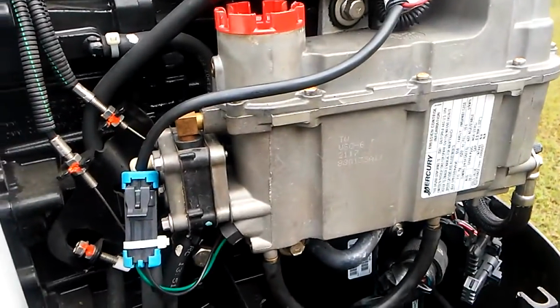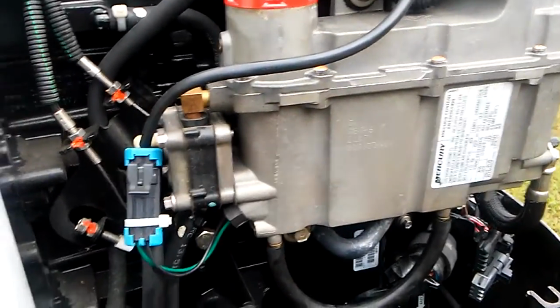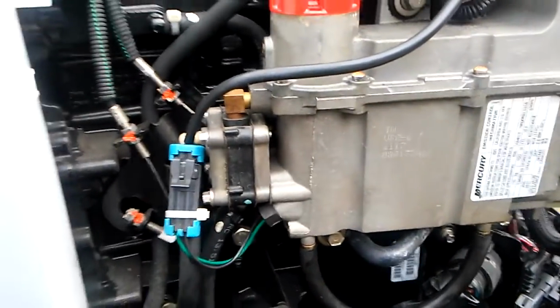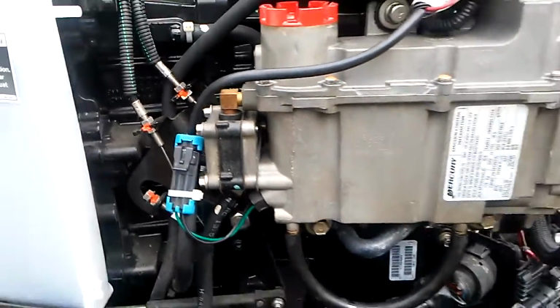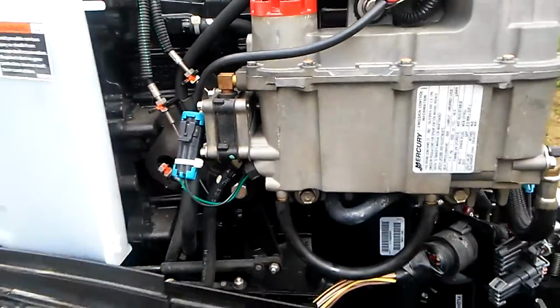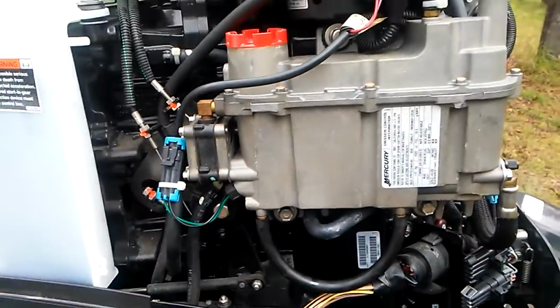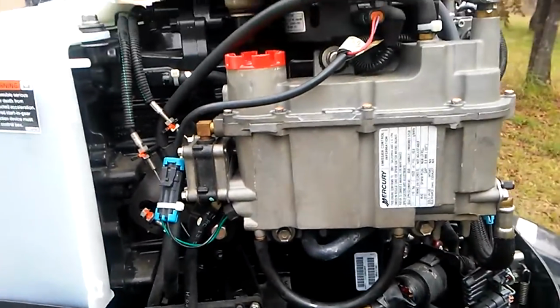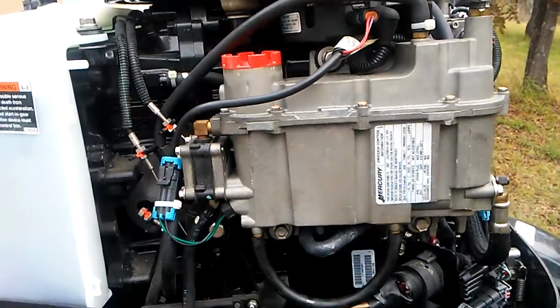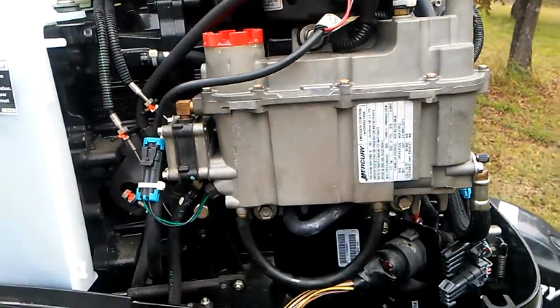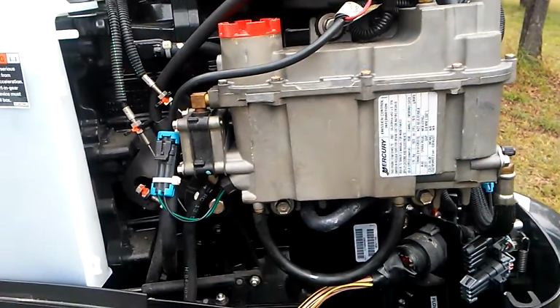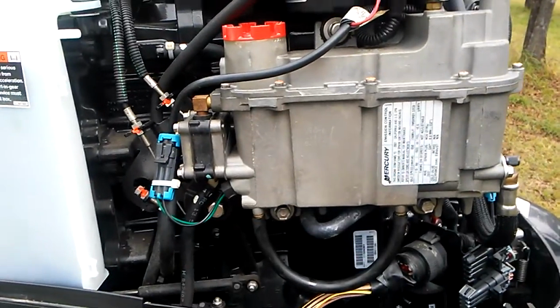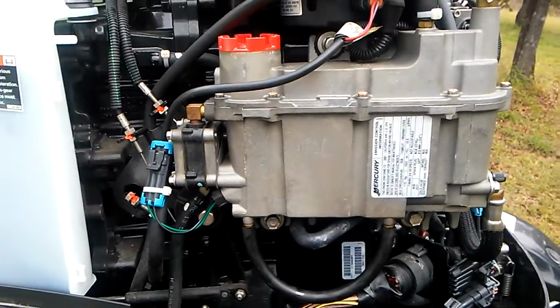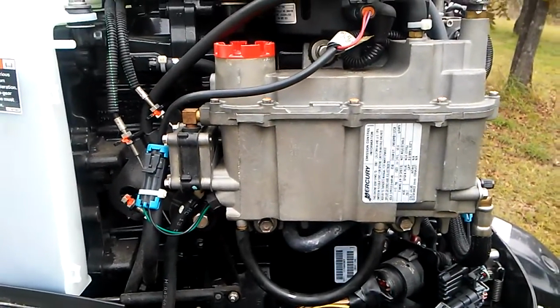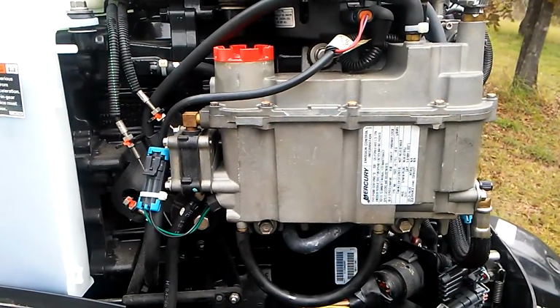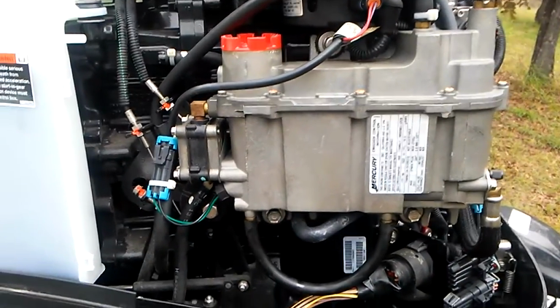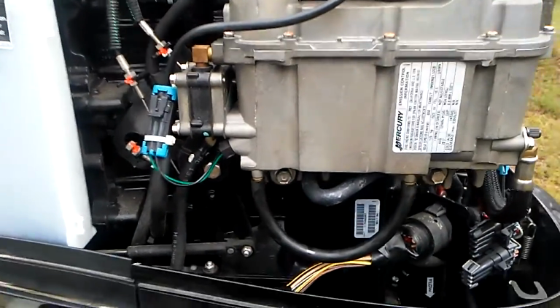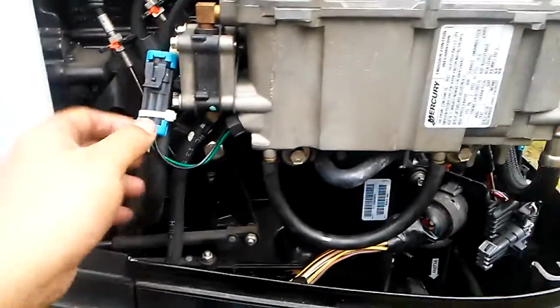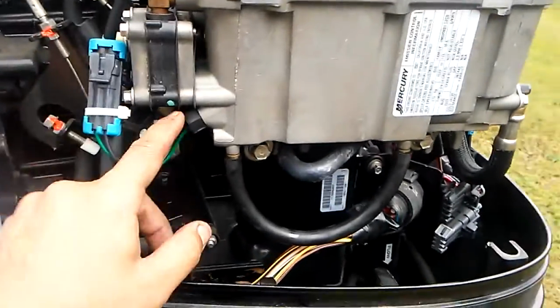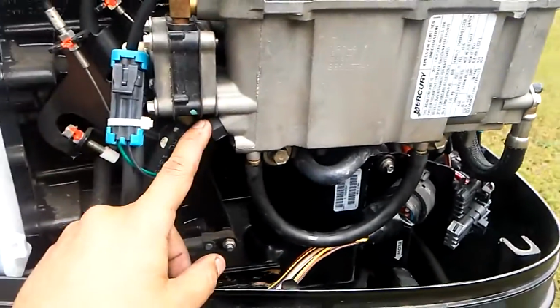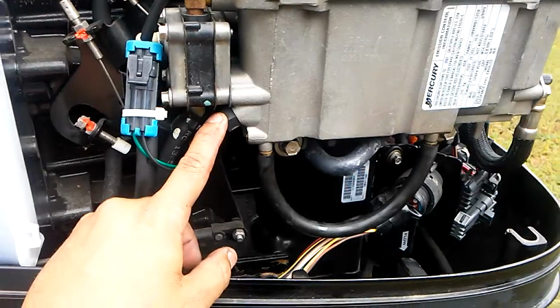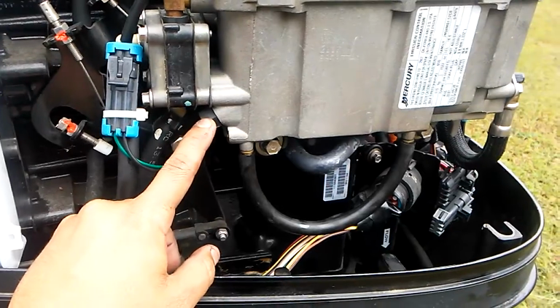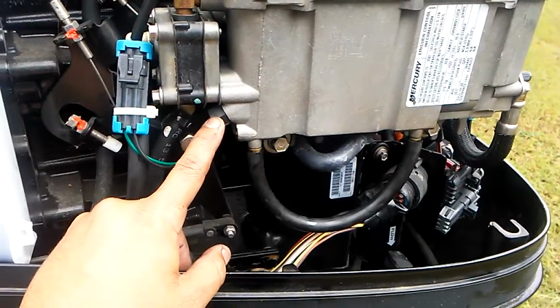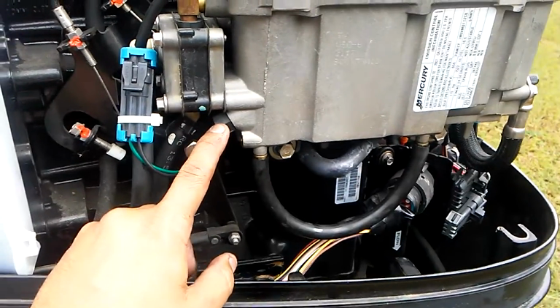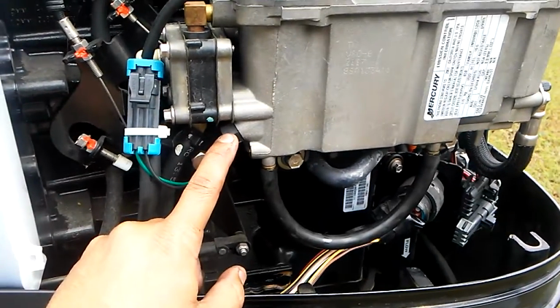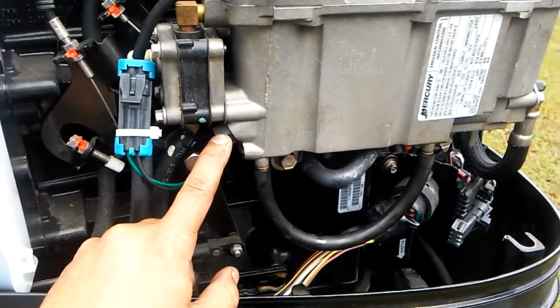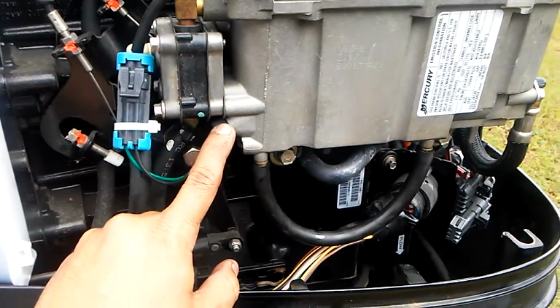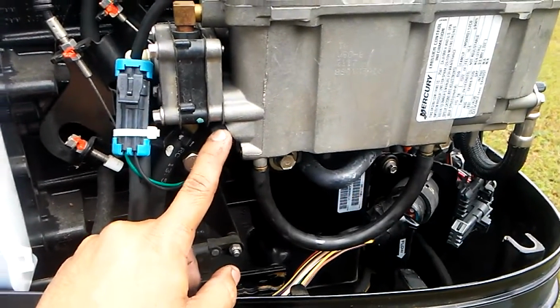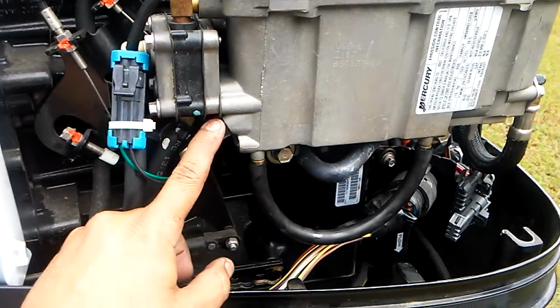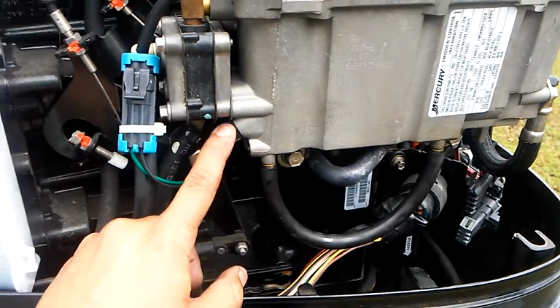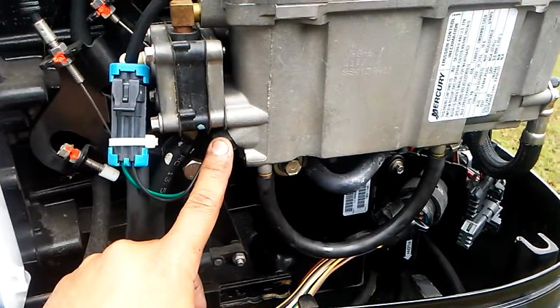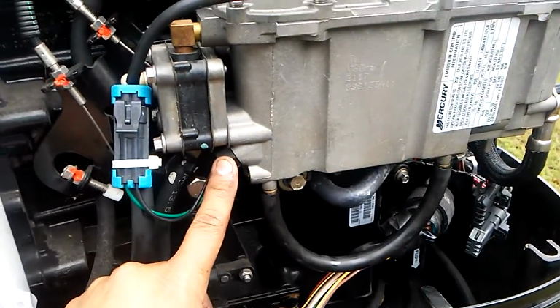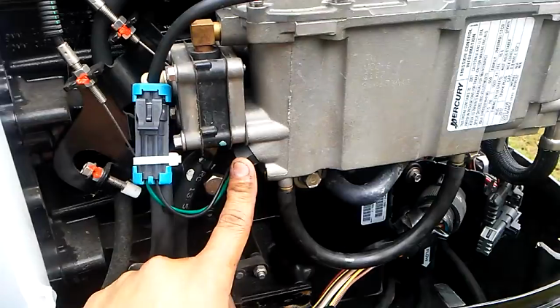If the beeps every two minutes go away, then that was your problem — that sensor was sensing water in the fuel.